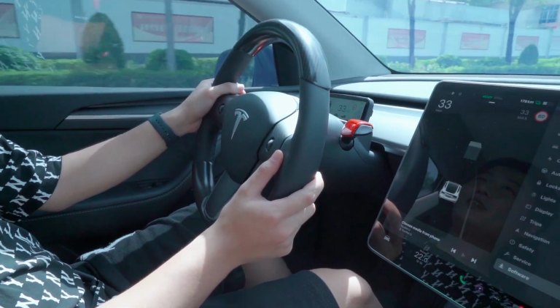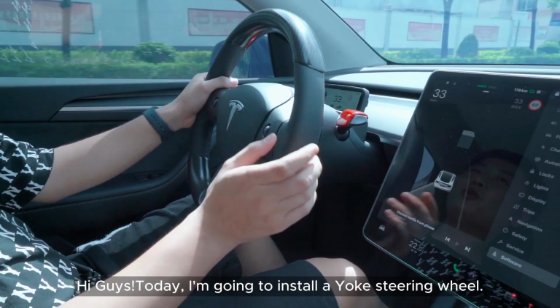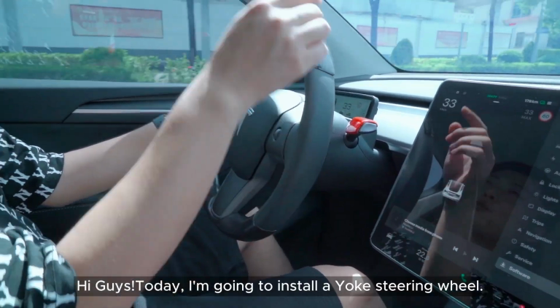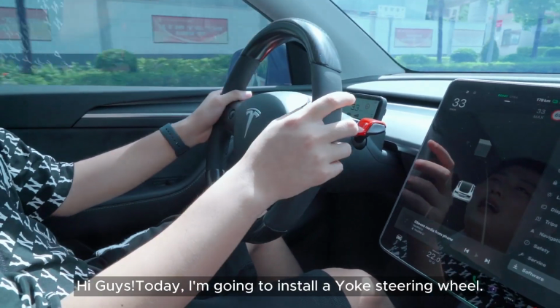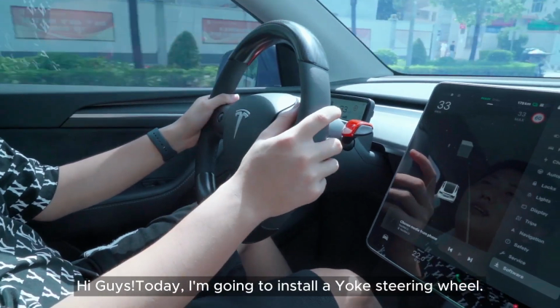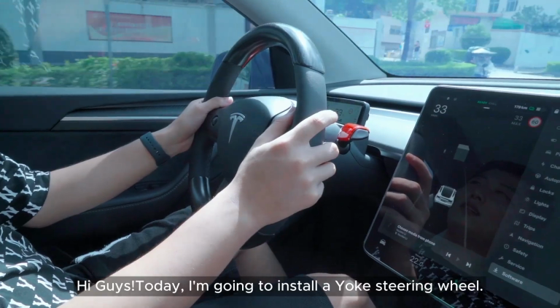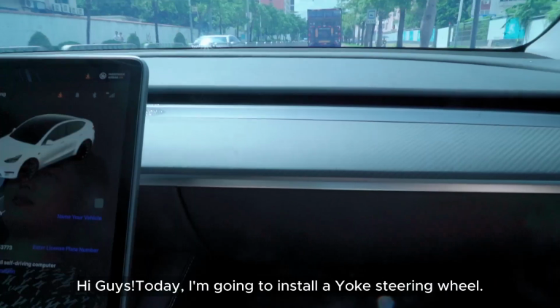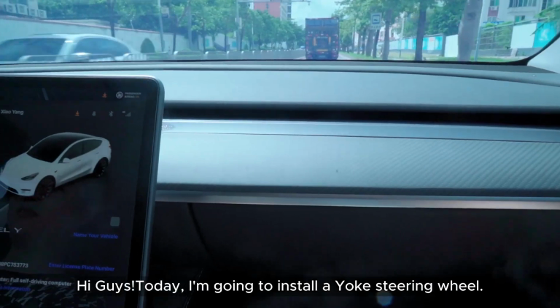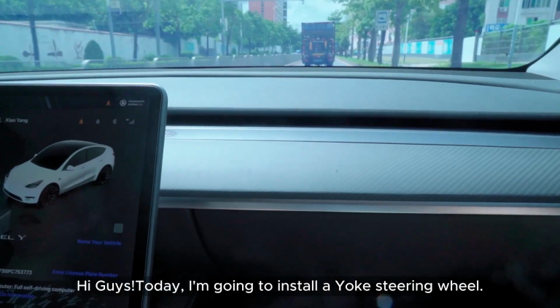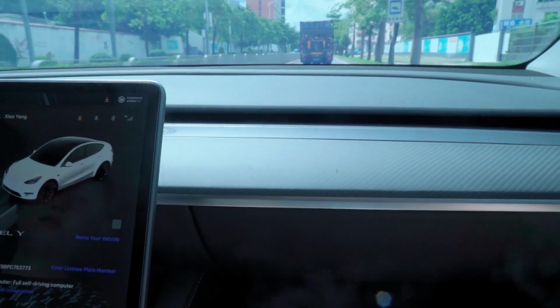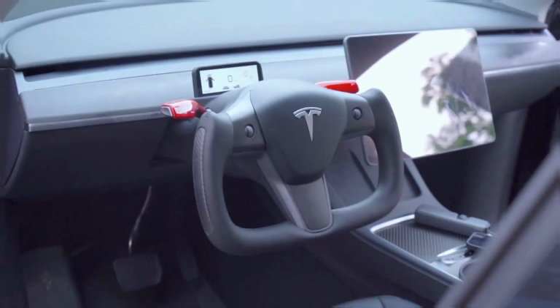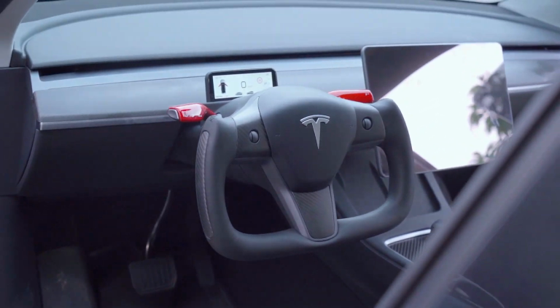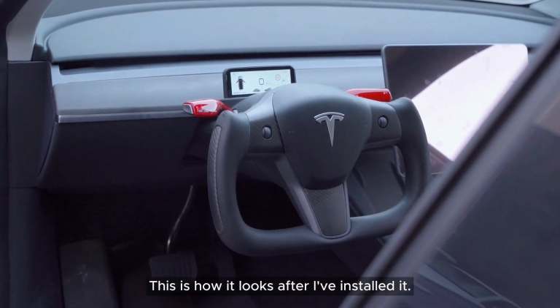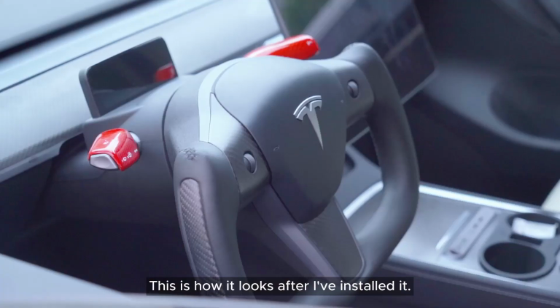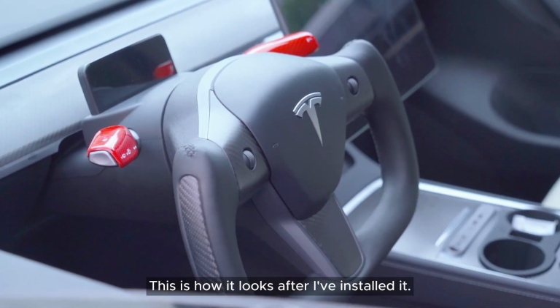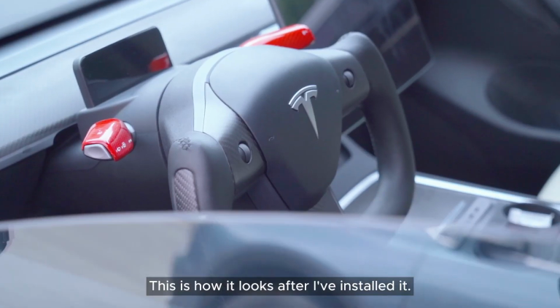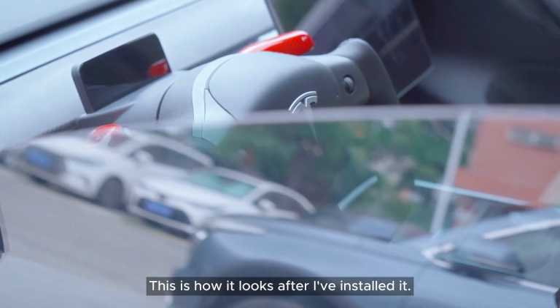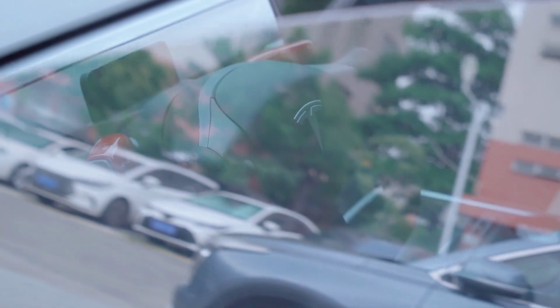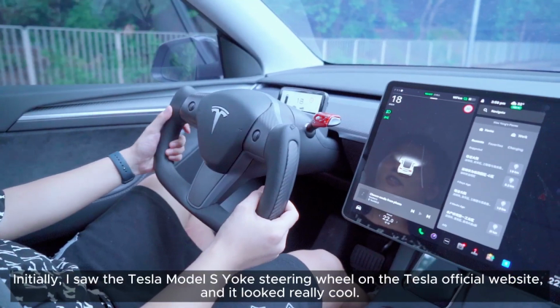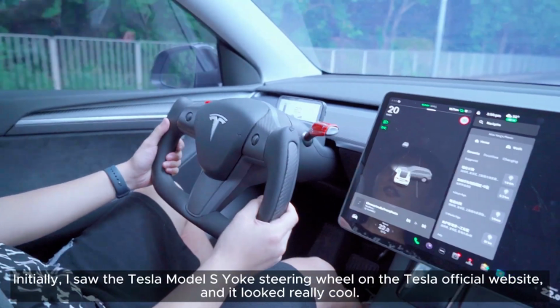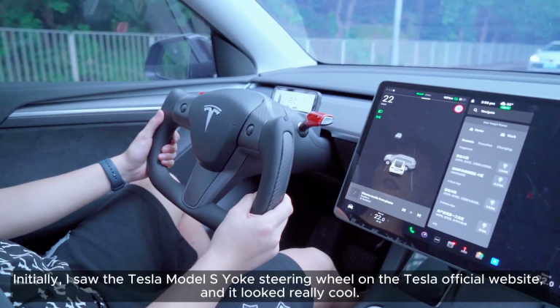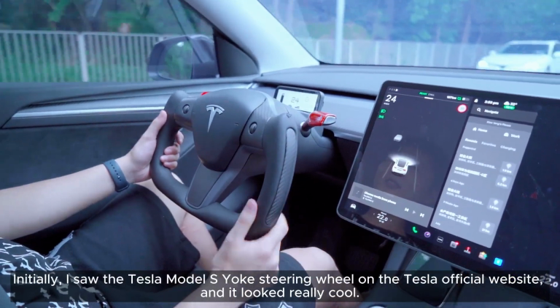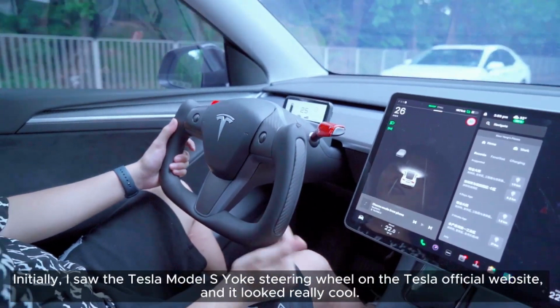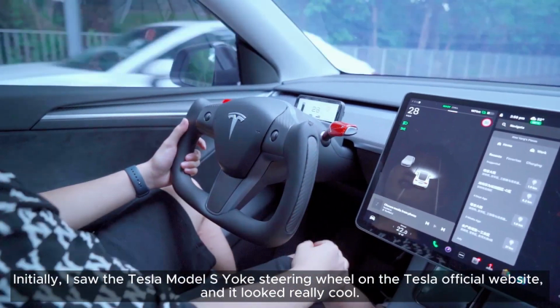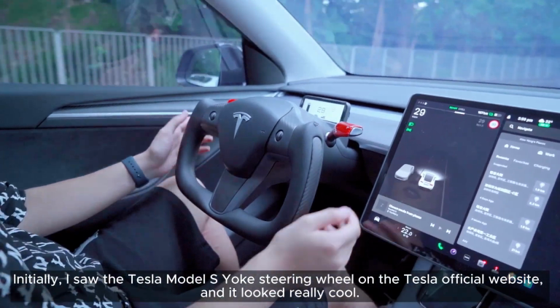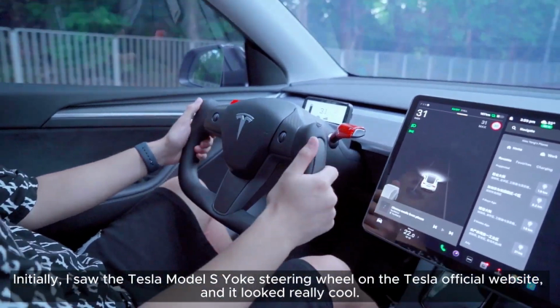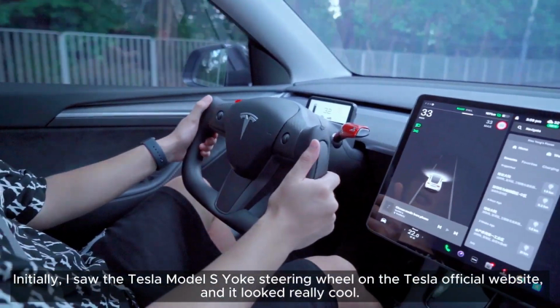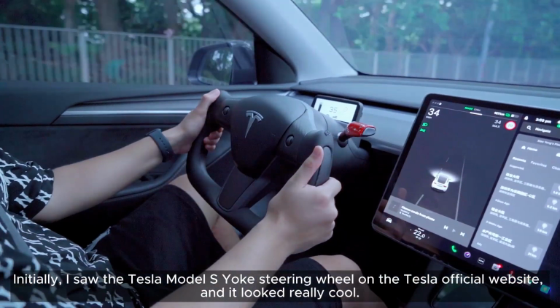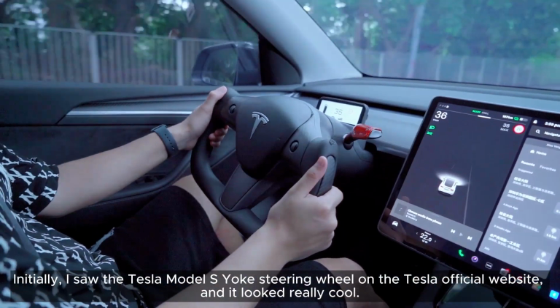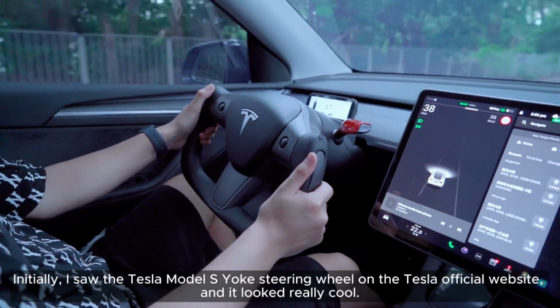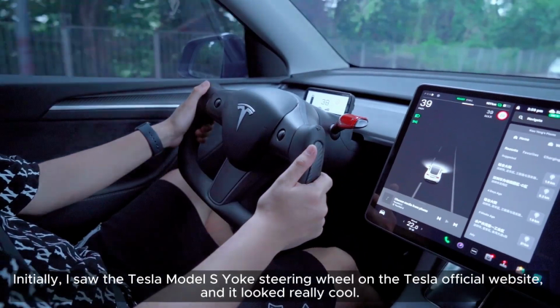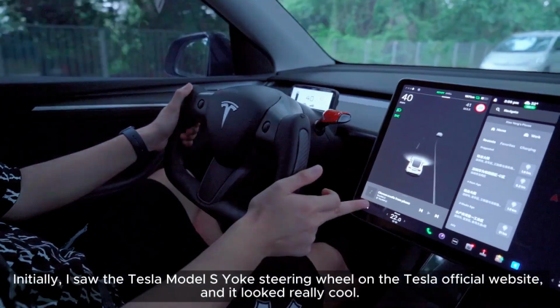Hi guys! Today I'm going to install a yoke steering wheel. This is how it looks after I've installed it. I saw the Tesla Model S yoke steering wheel on the Tesla official website, and it looked really cool.